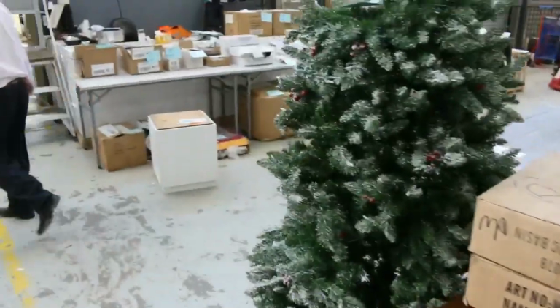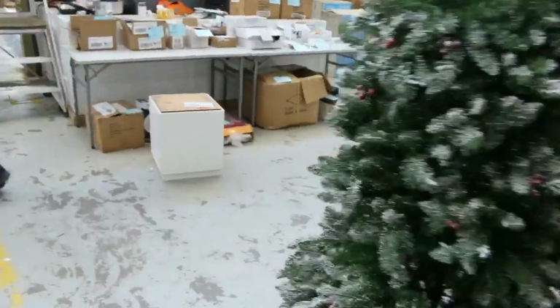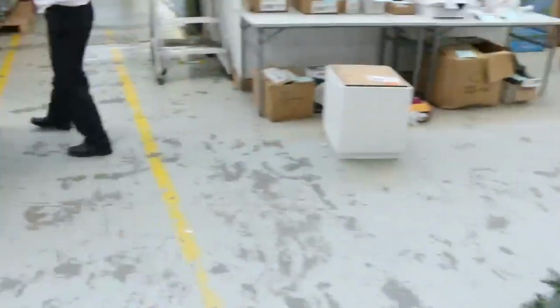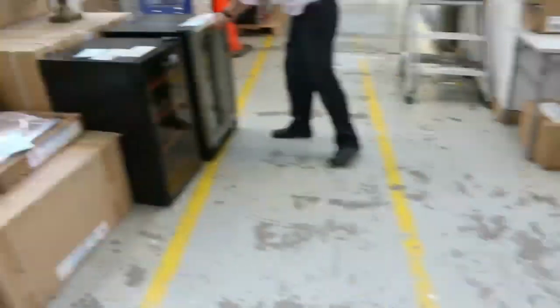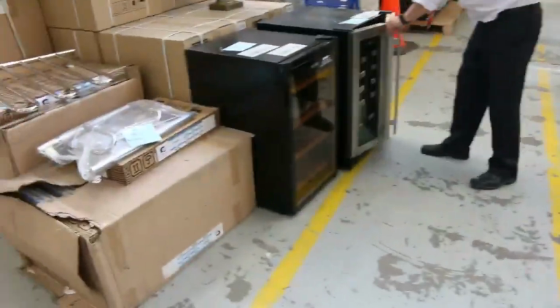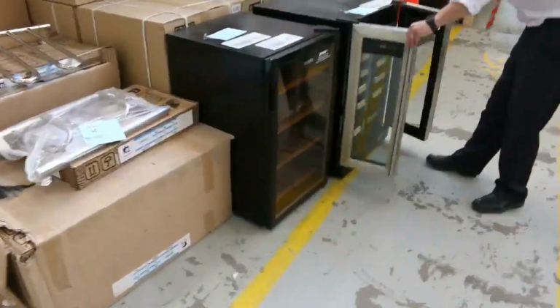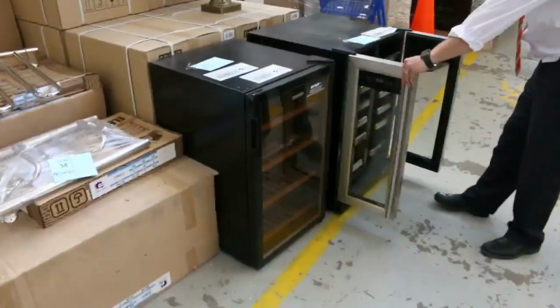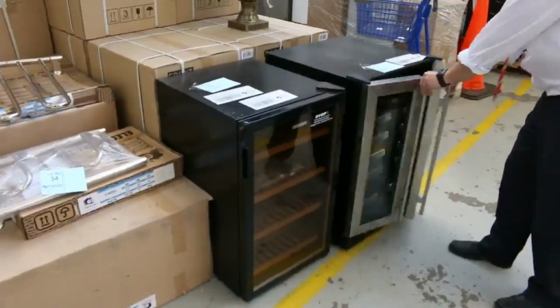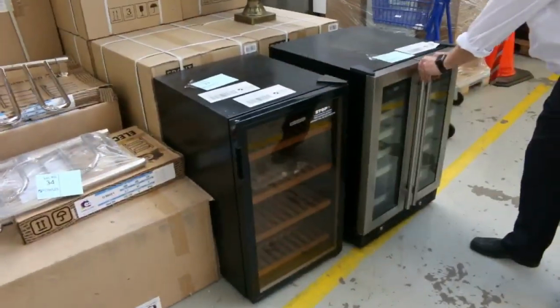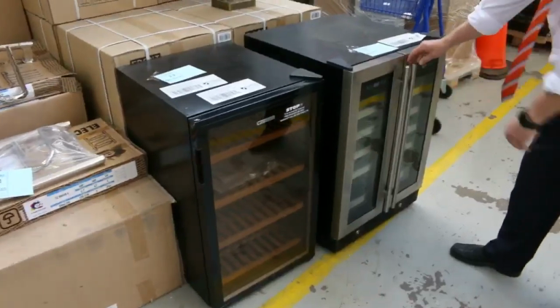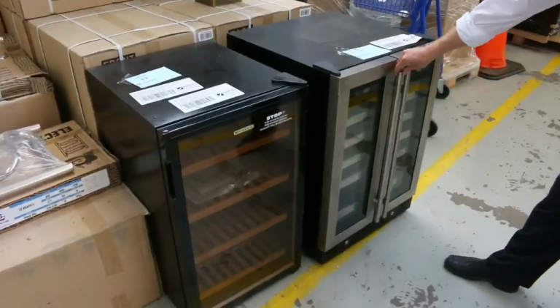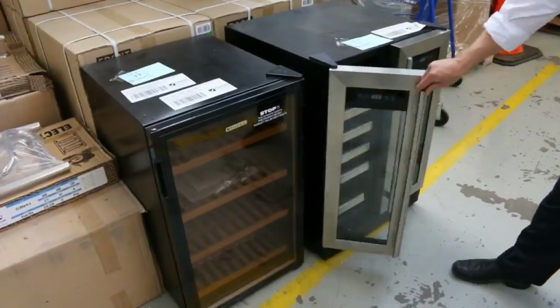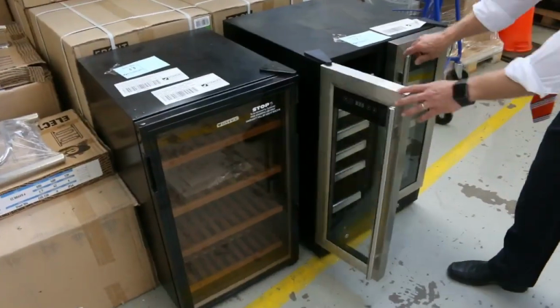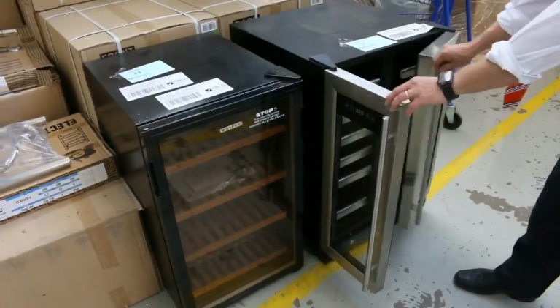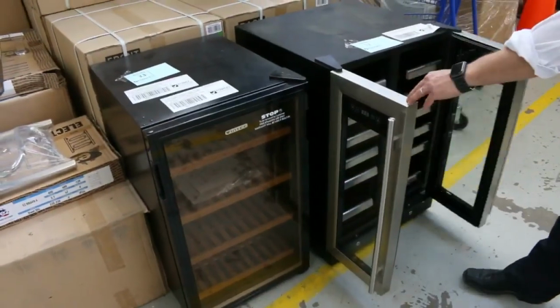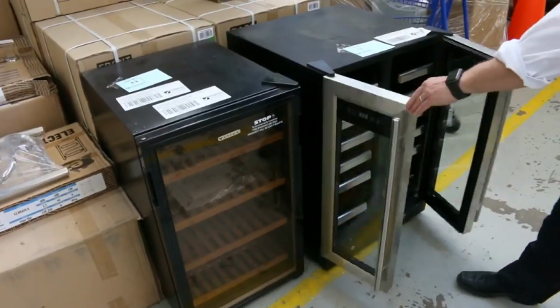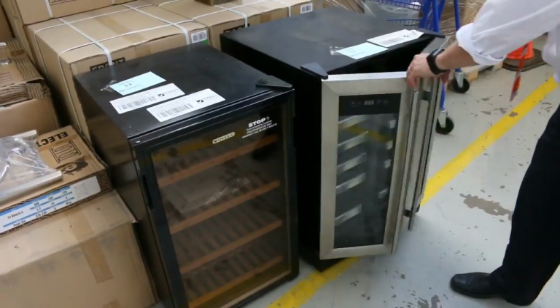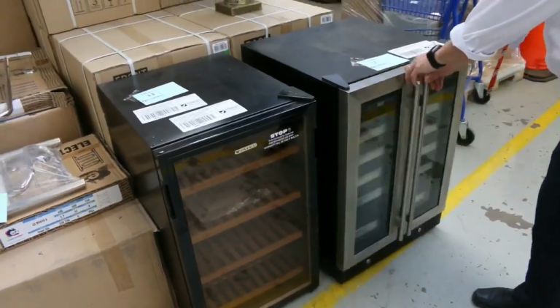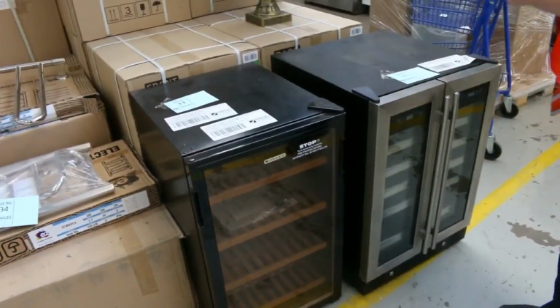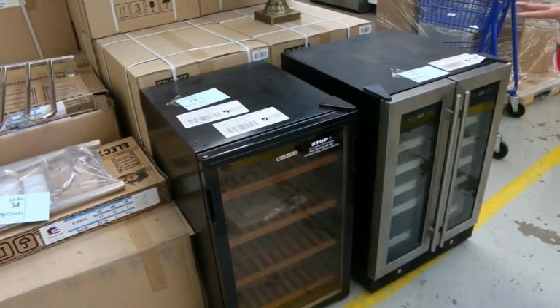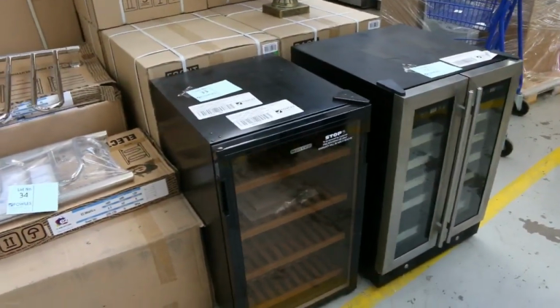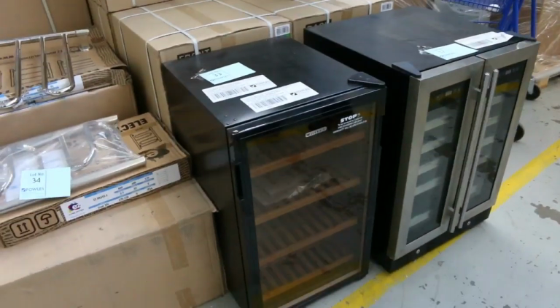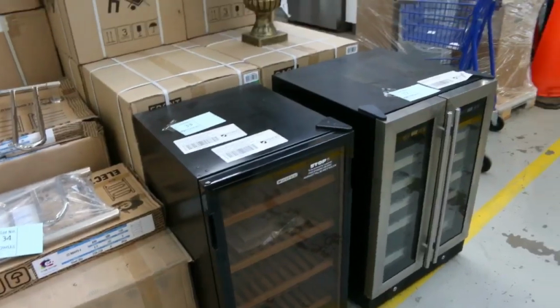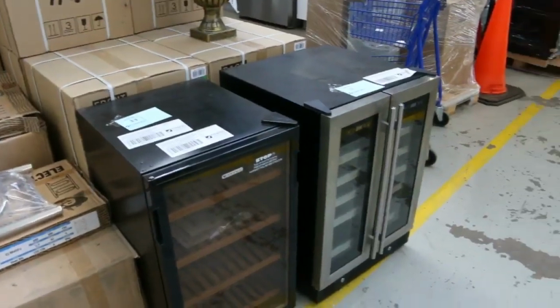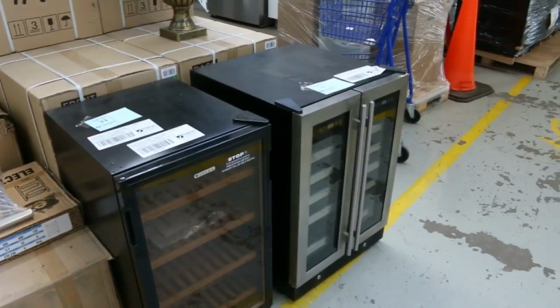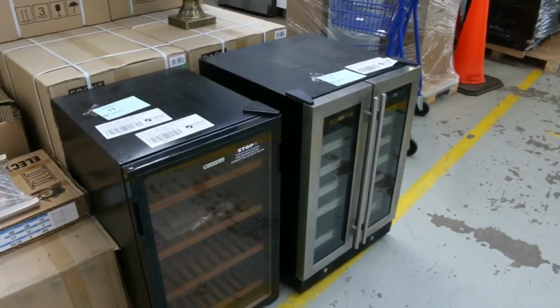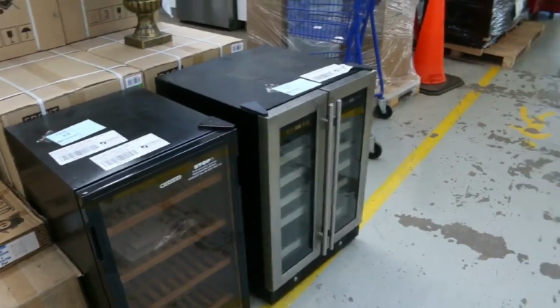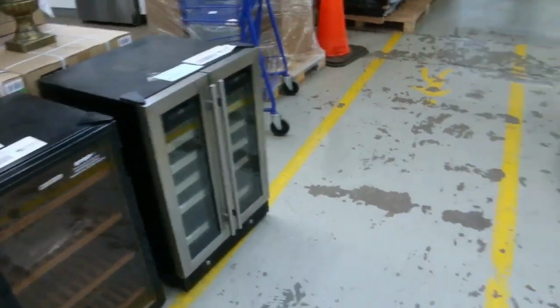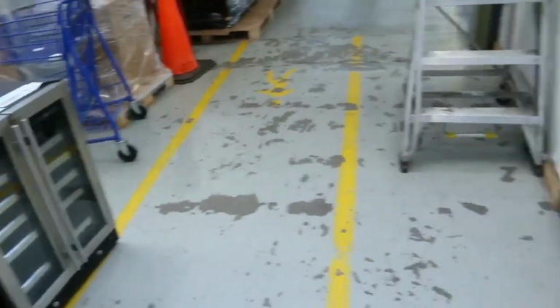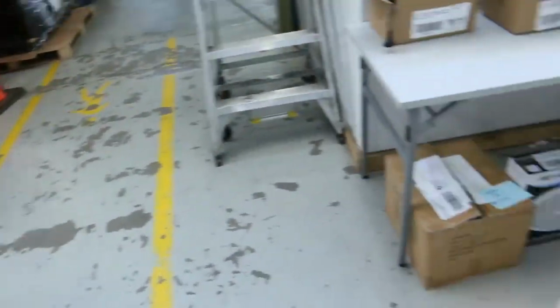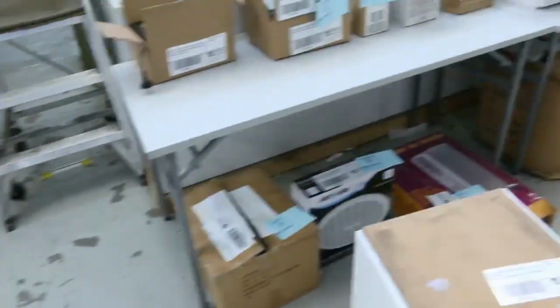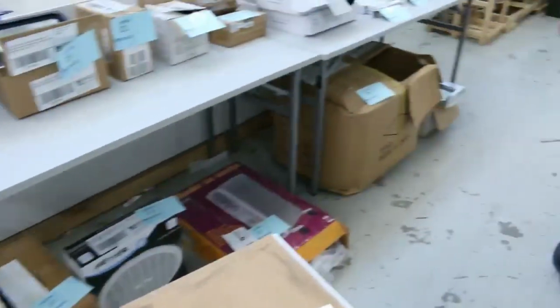I can't believe this didn't sell last week. If you know any wine buffs, this is a double door dual zone wine fridge. I think it'll be around that four hundred dollar mark with a twelve month warranty, and it's unlockable. So it's absolutely sensational.